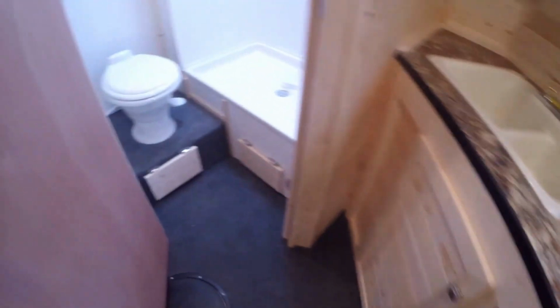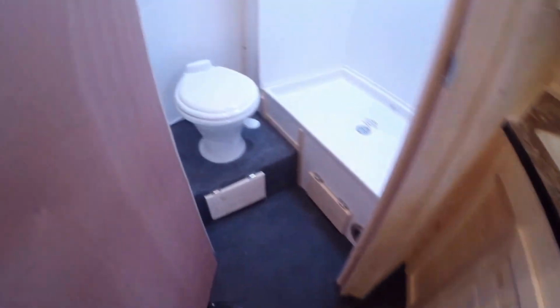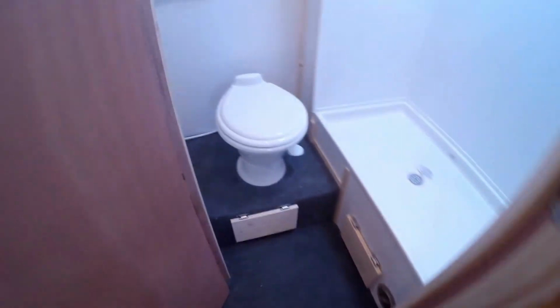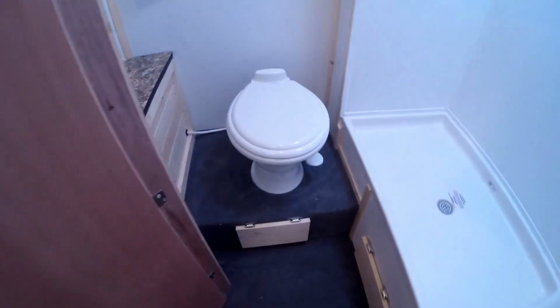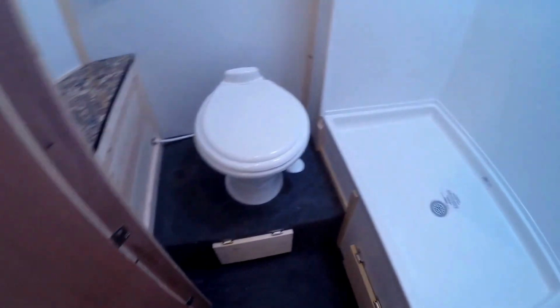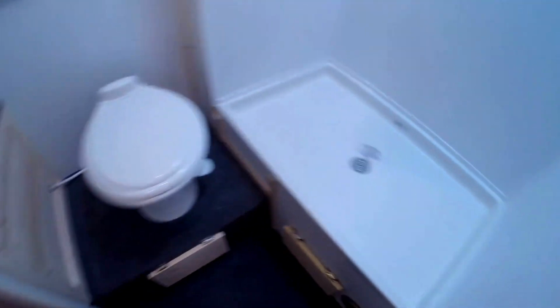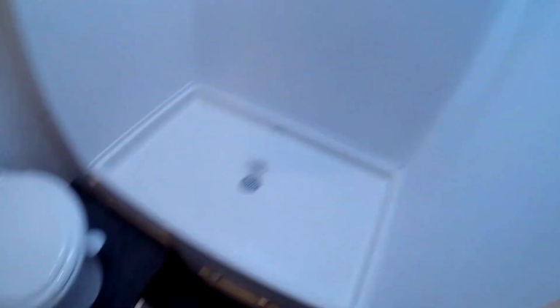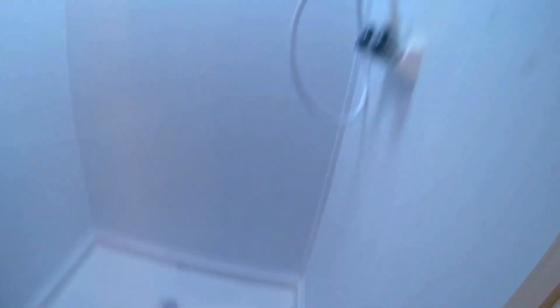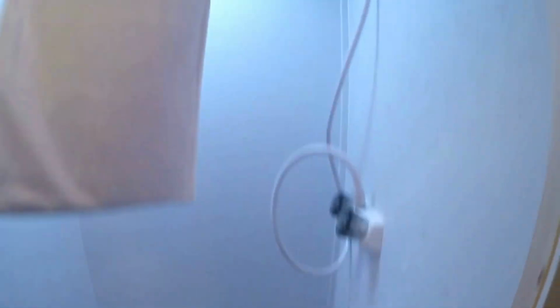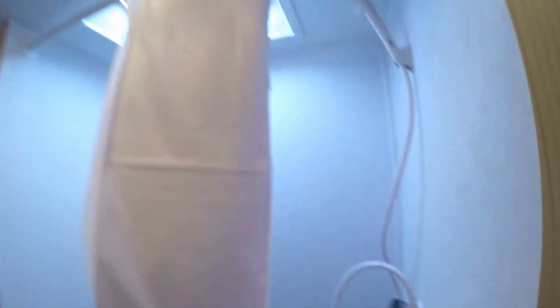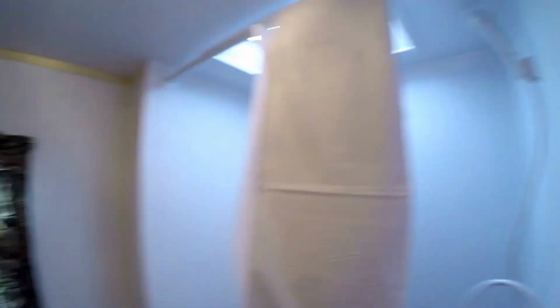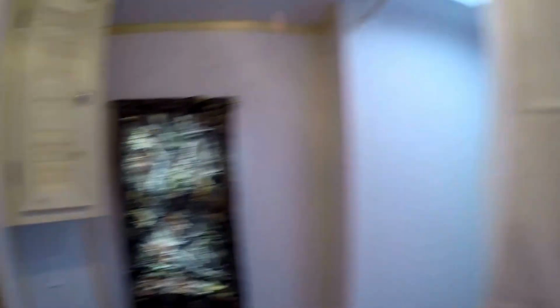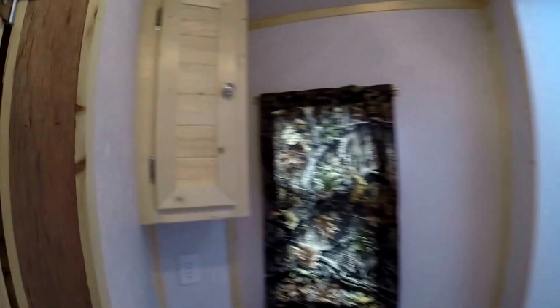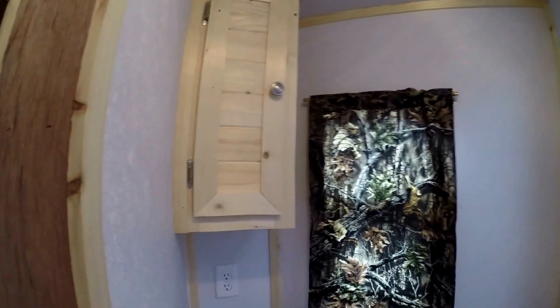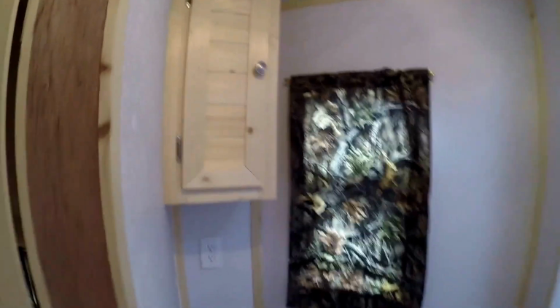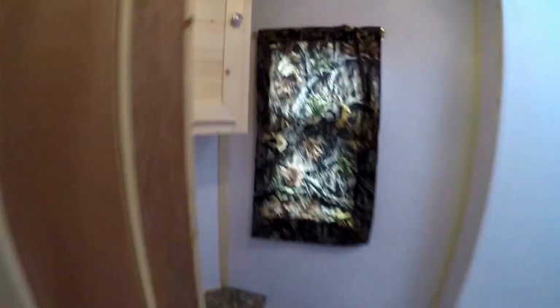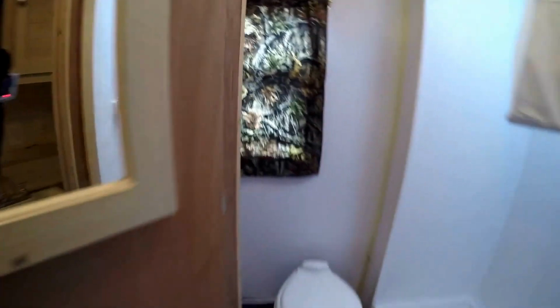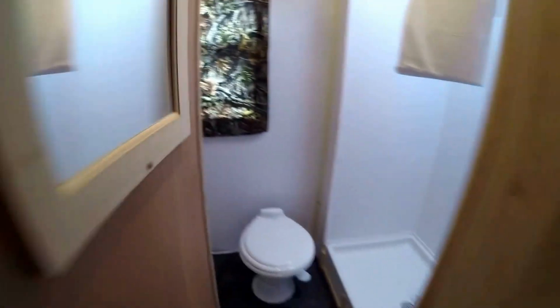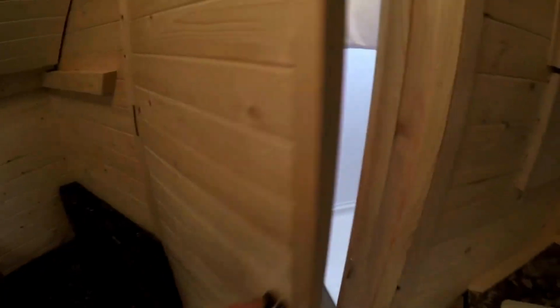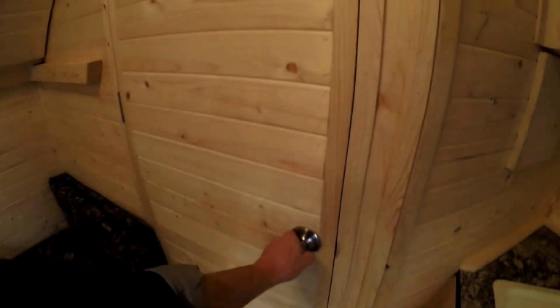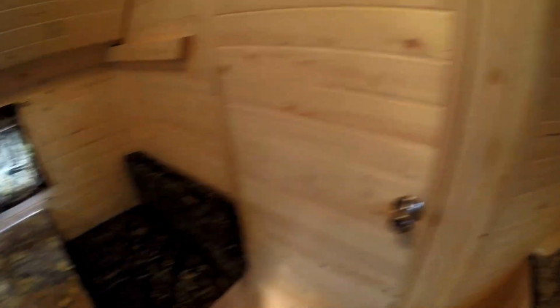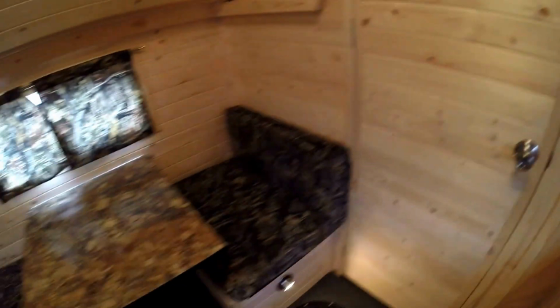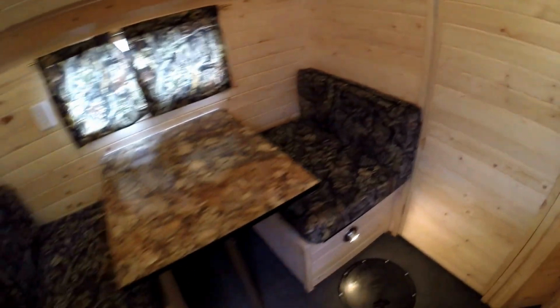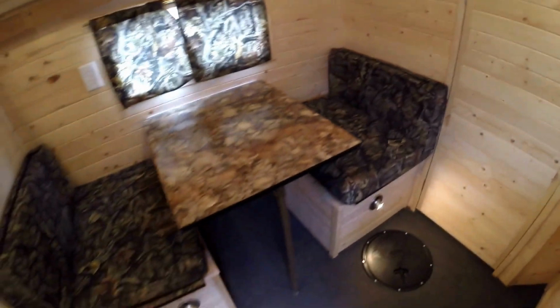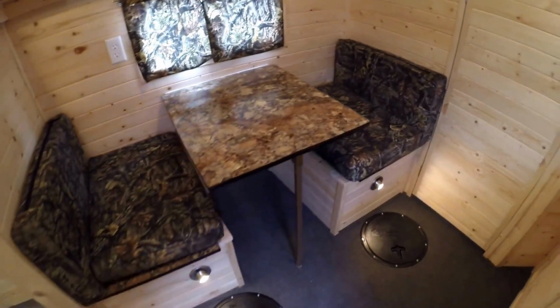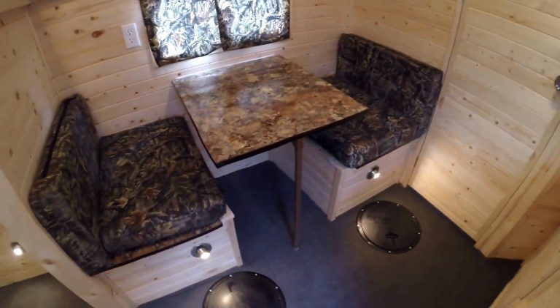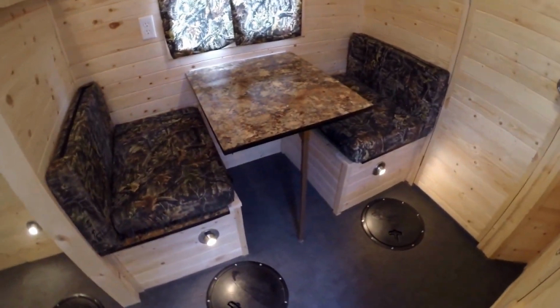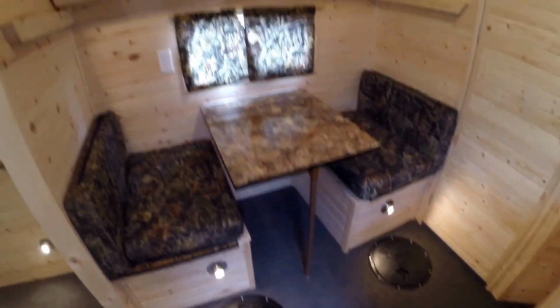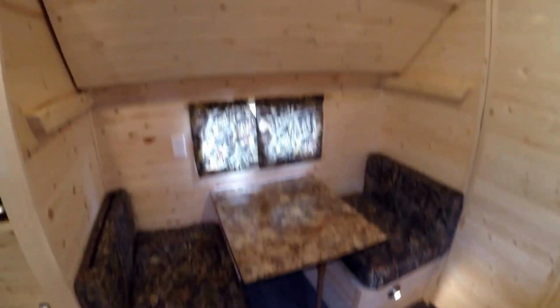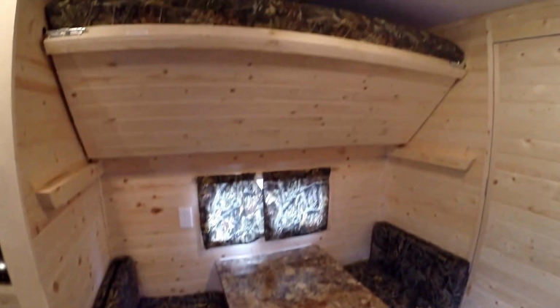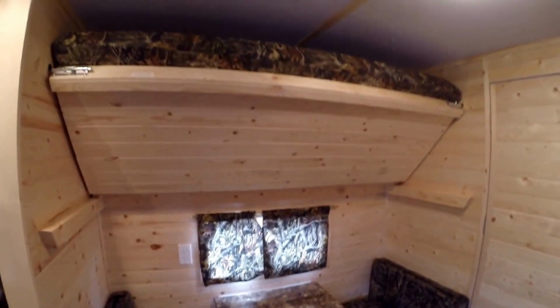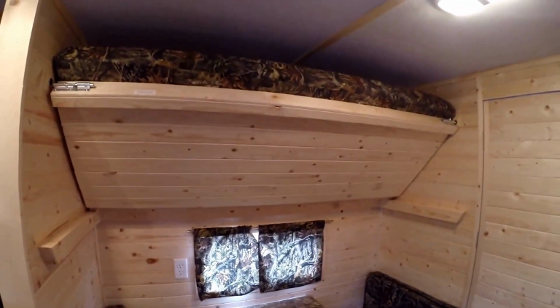You've got your bathroom, your toilet, your shower, and storage. And your small dinette right here with the bunk right up above it.